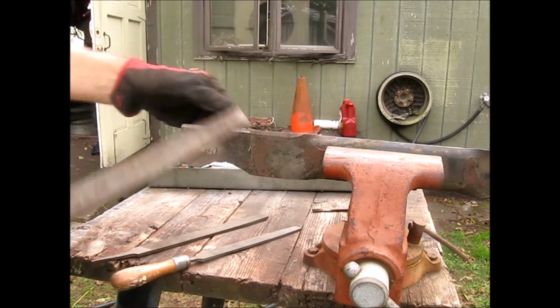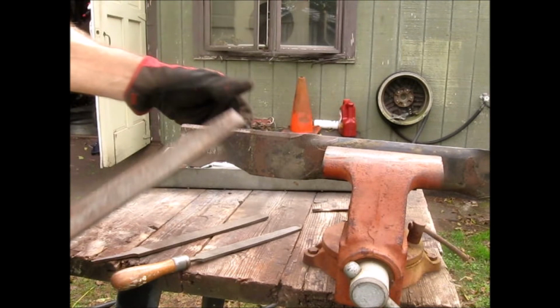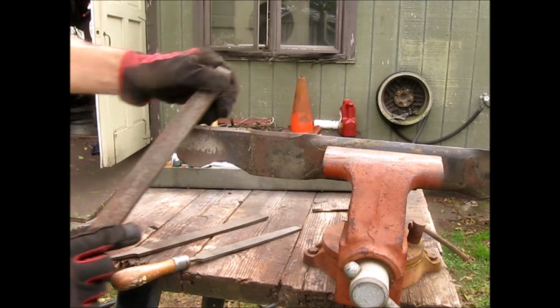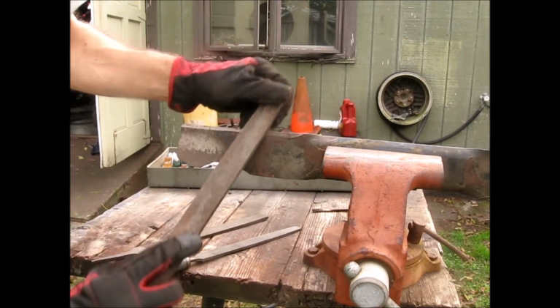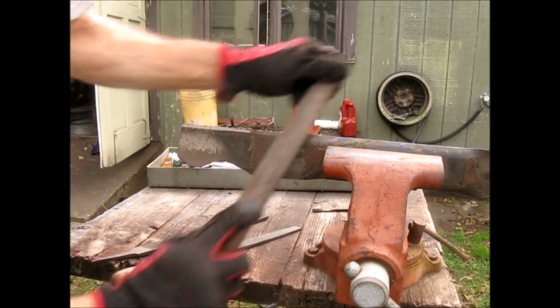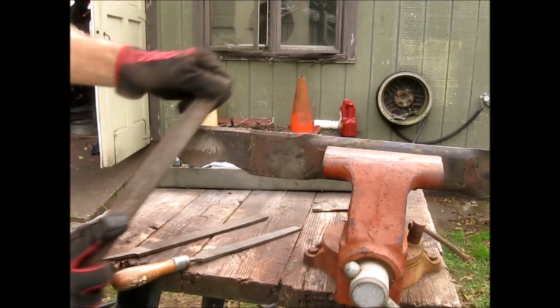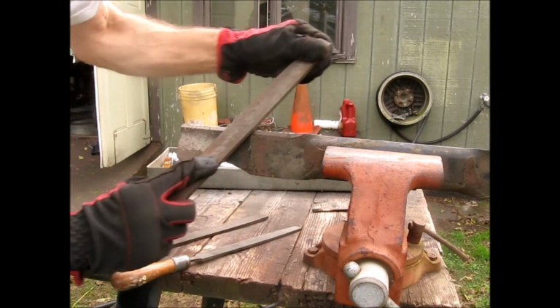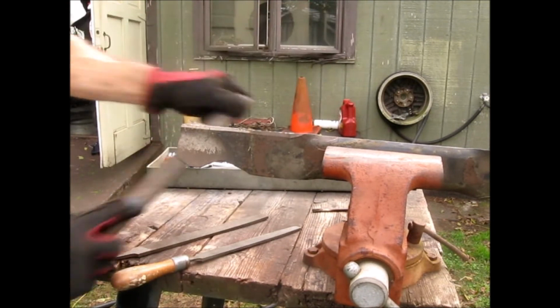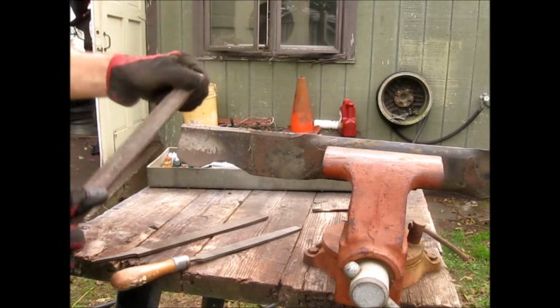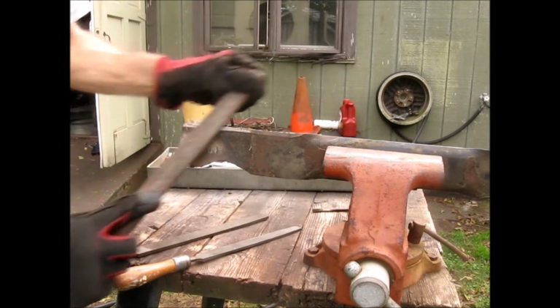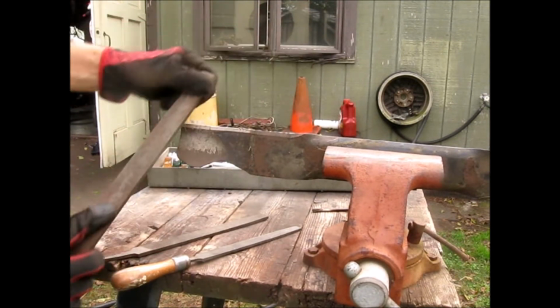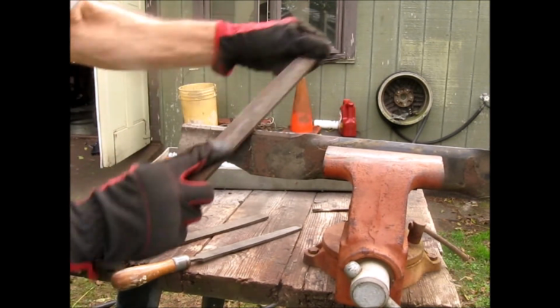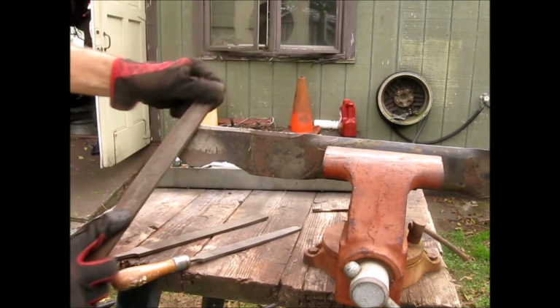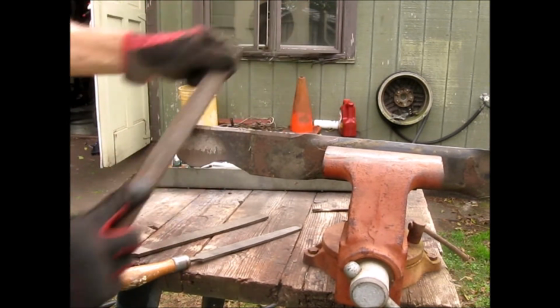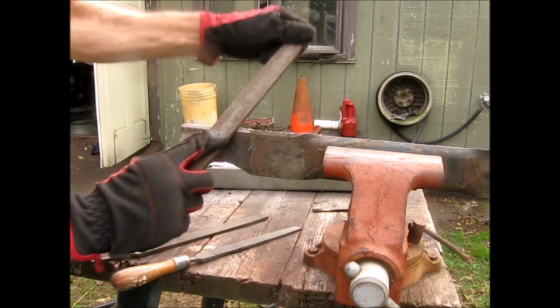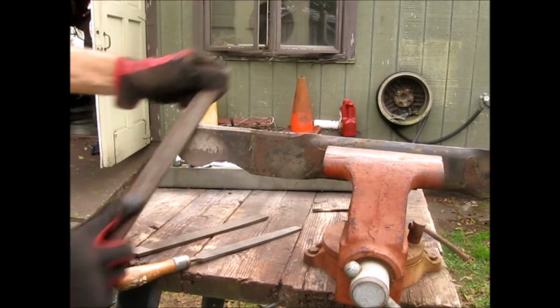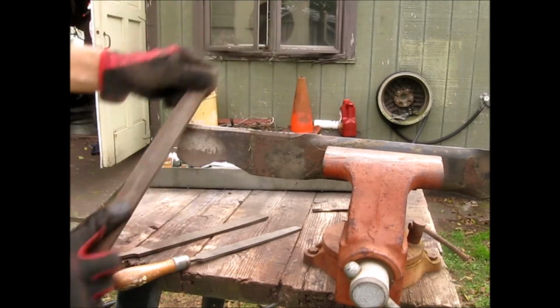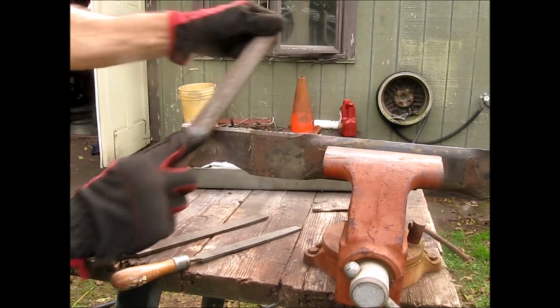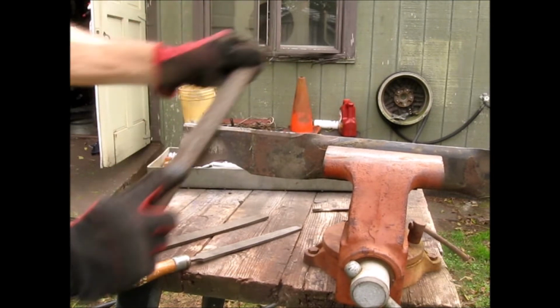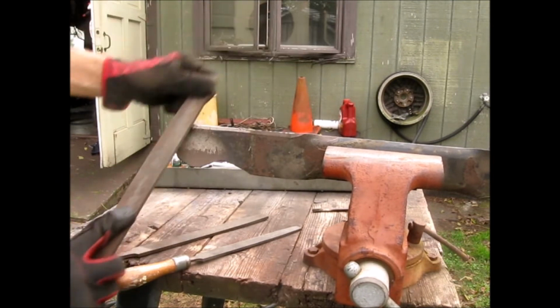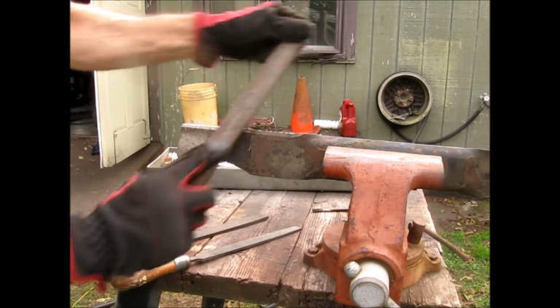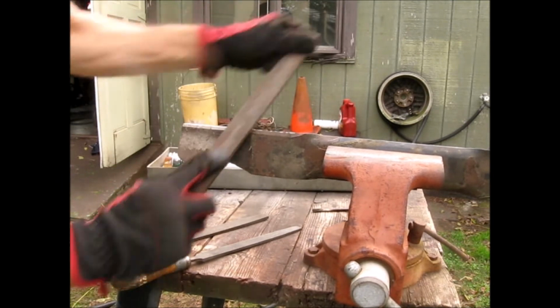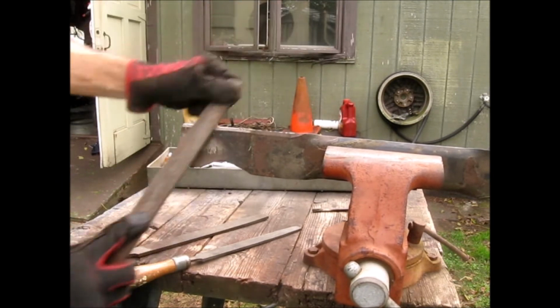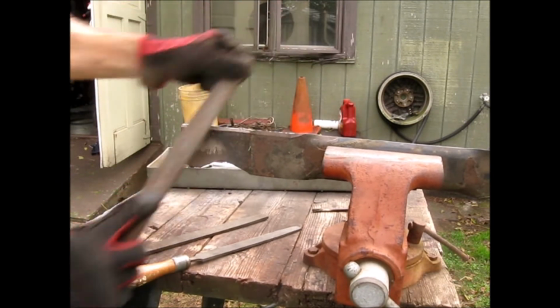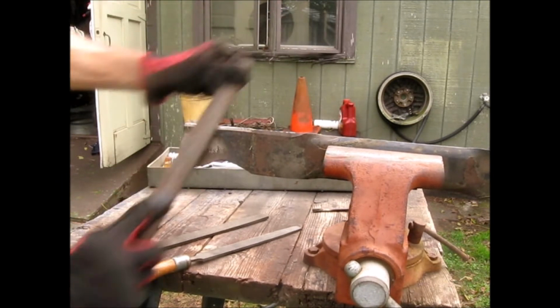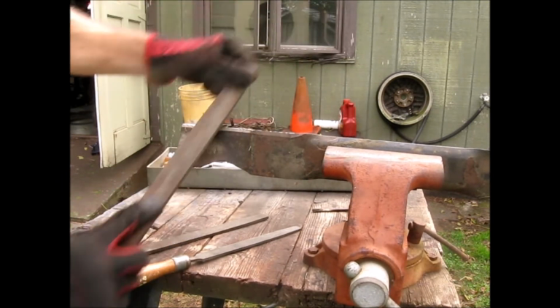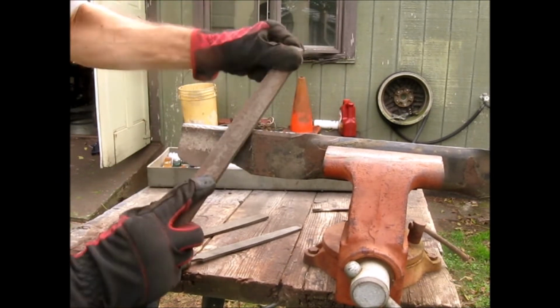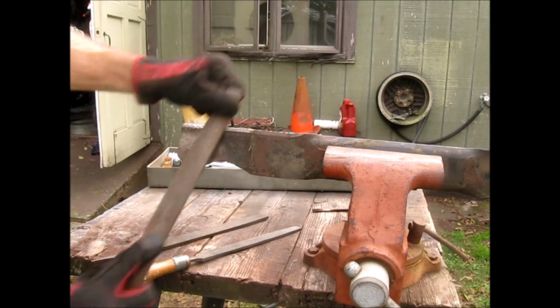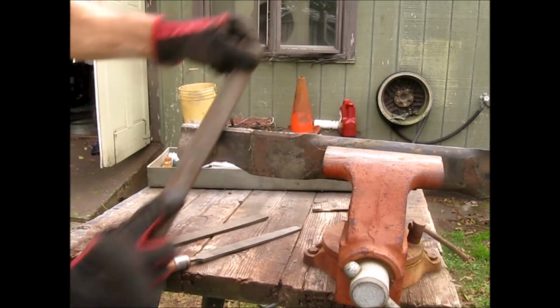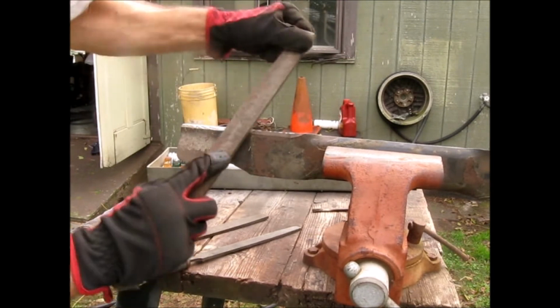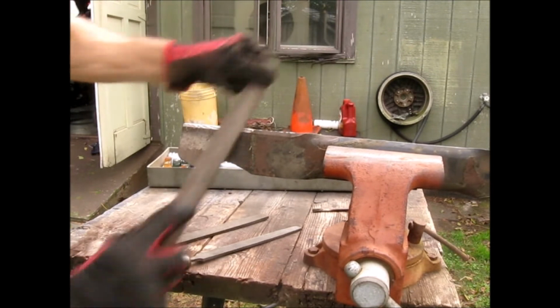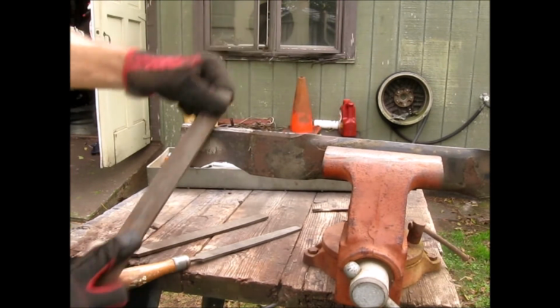You don't have to get out every little imperfection. Don't try, because you don't want to affect the balance of the blade. Especially if it's a newer blade, you just want to freshen the blade up.